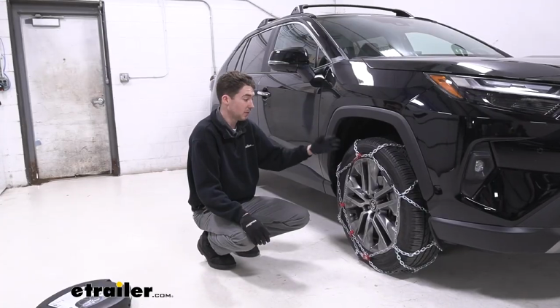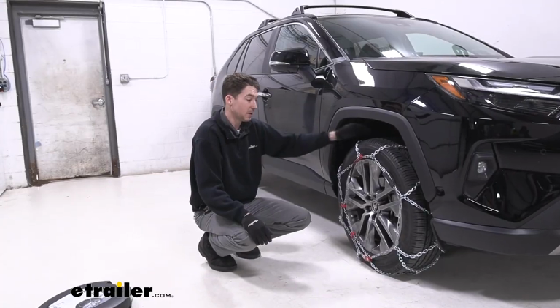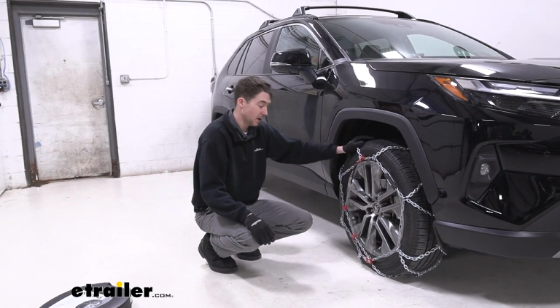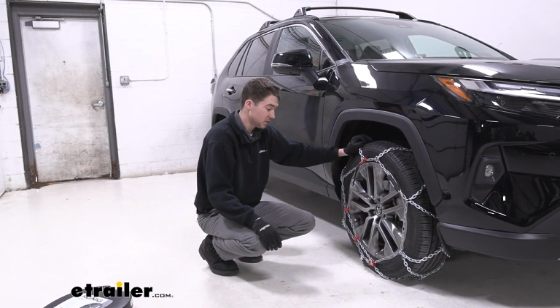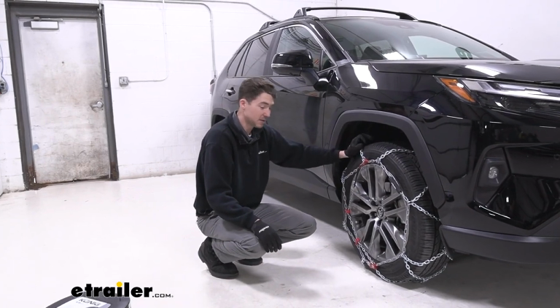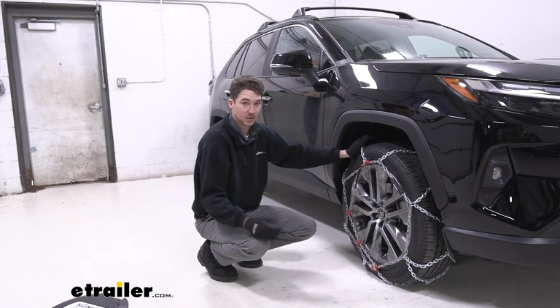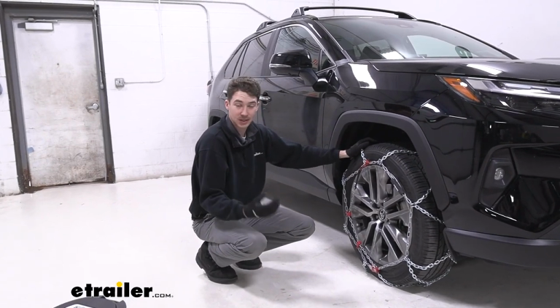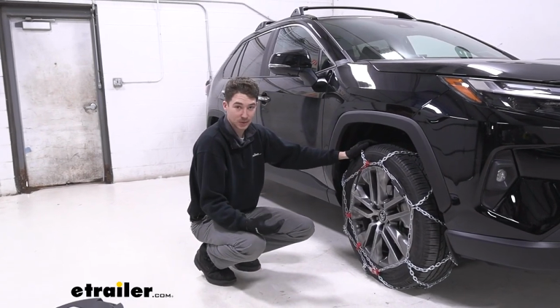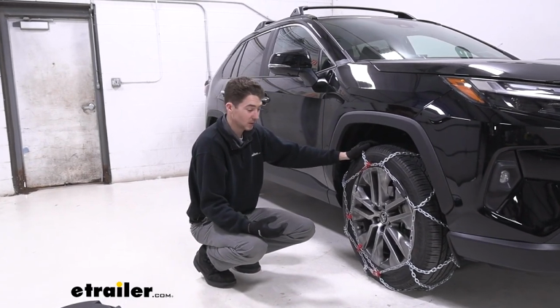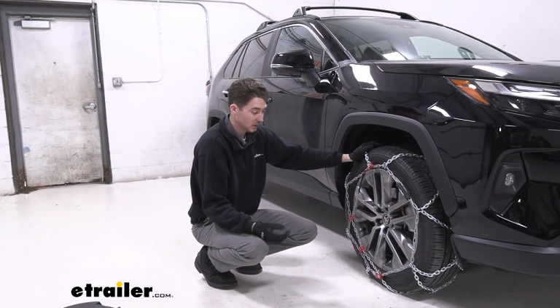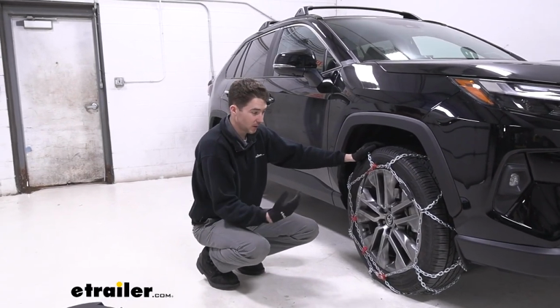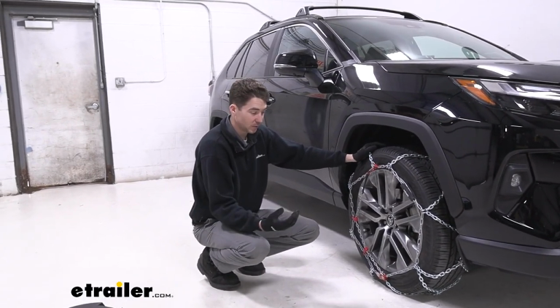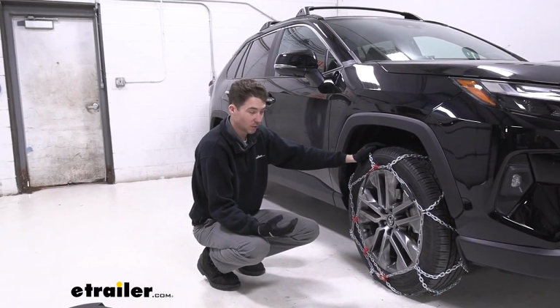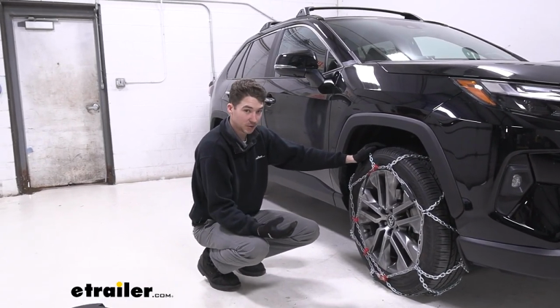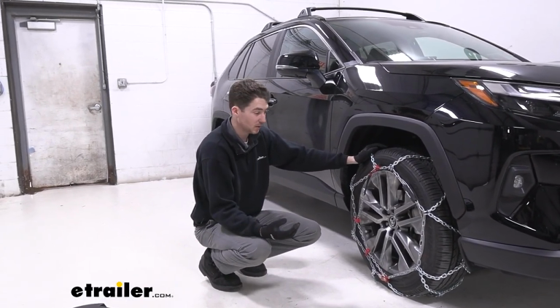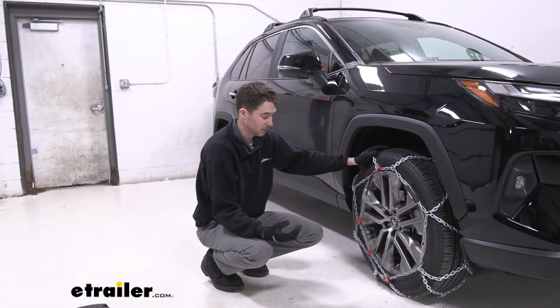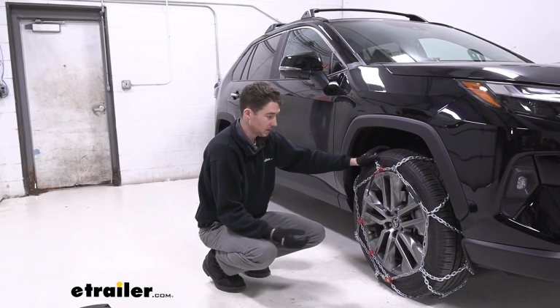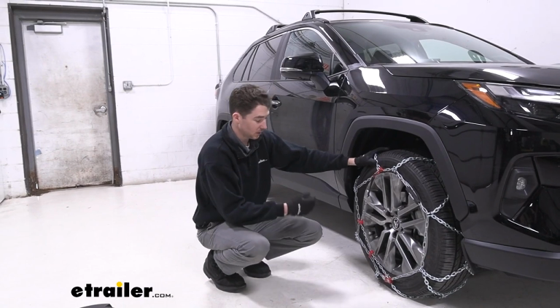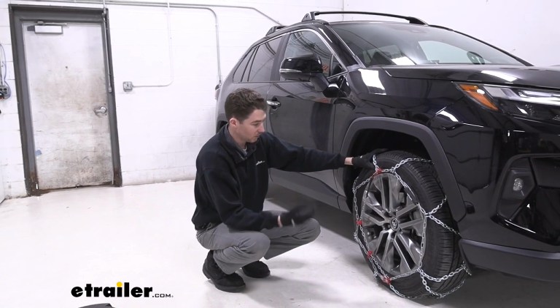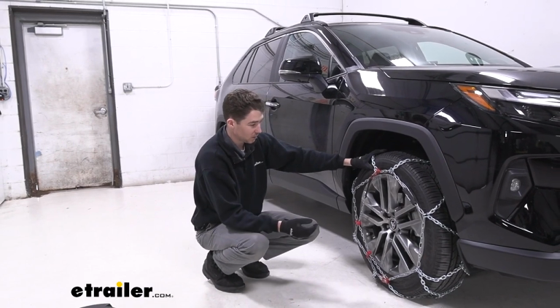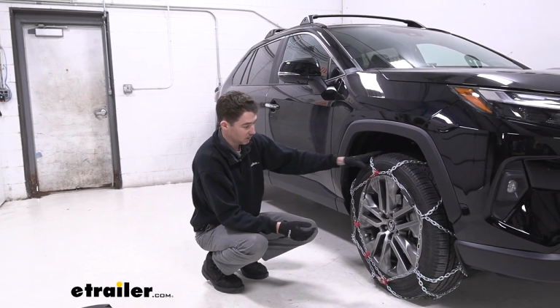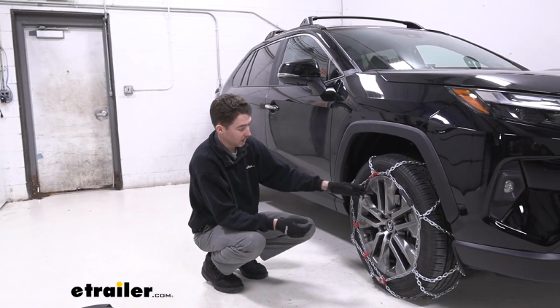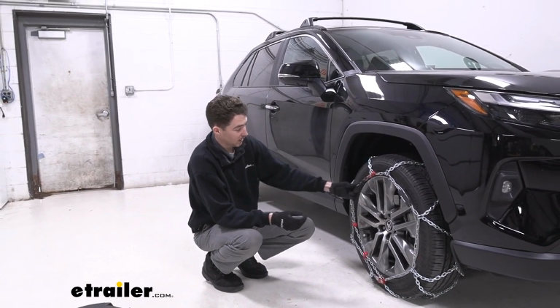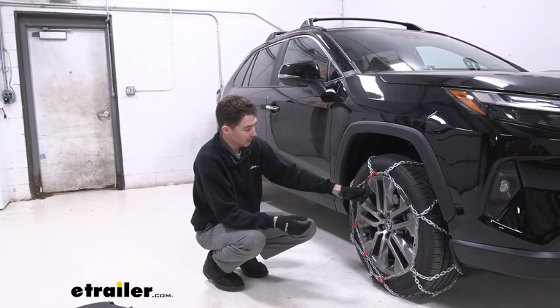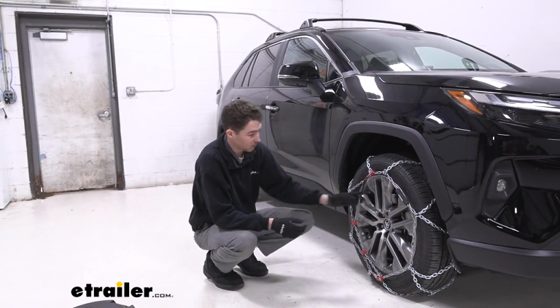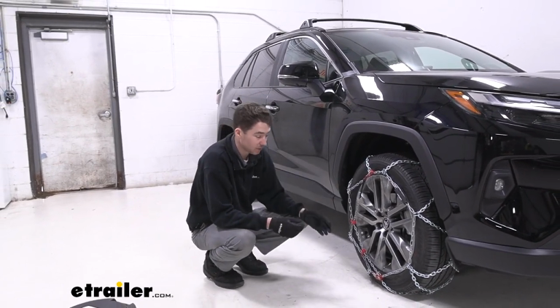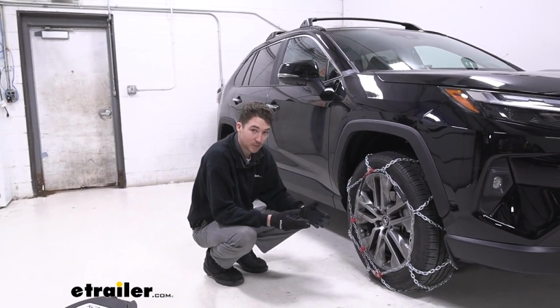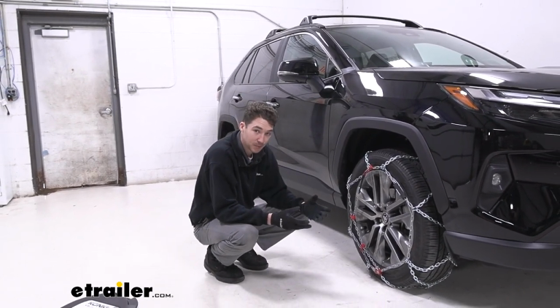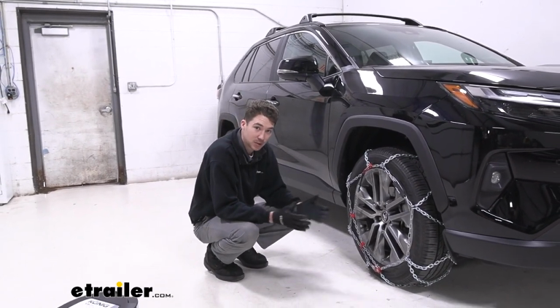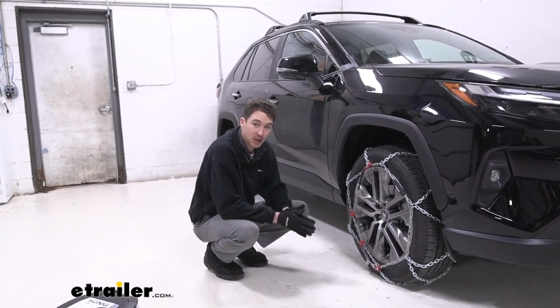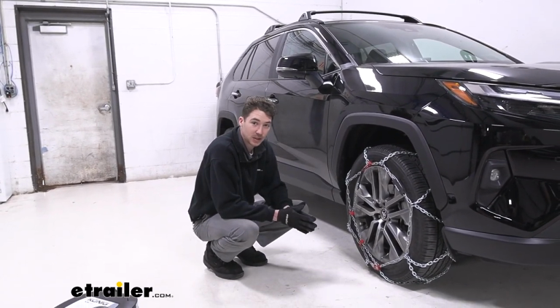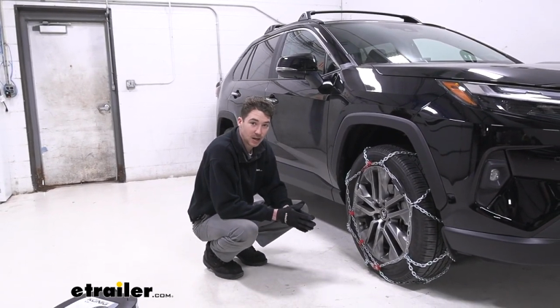Another added benefit of these chains is that they're pretty easy to install. You don't have to move the car while you're installing them. There are only a couple of connections that you need to make, and it's relatively straightforward. You can check out how we did that now.